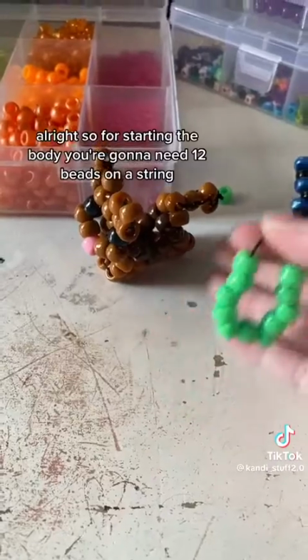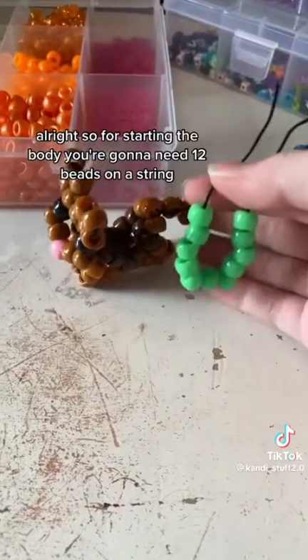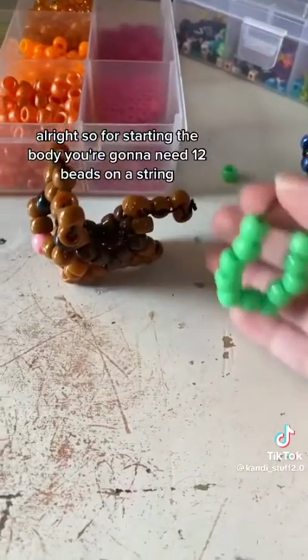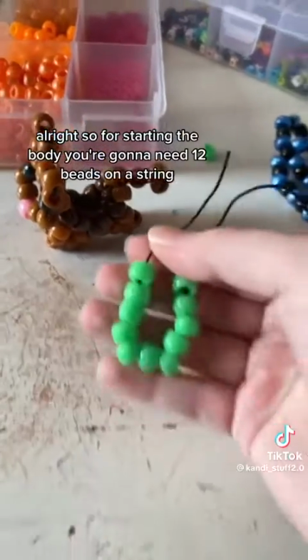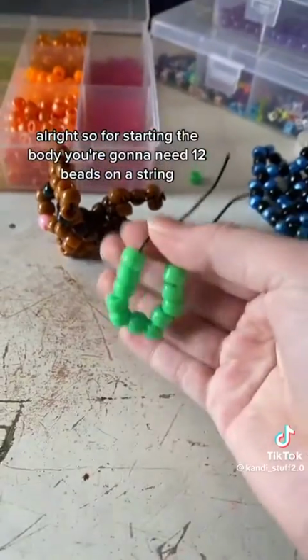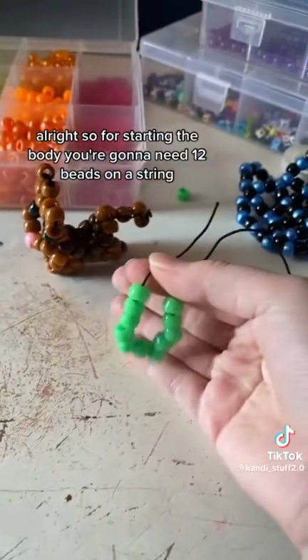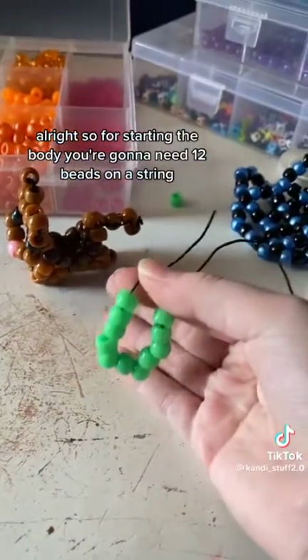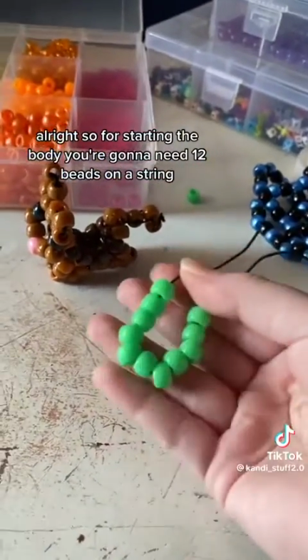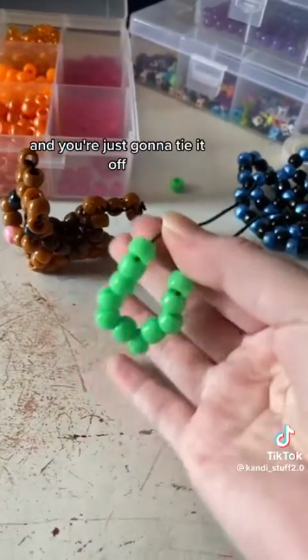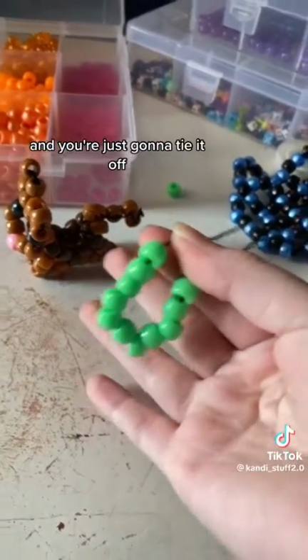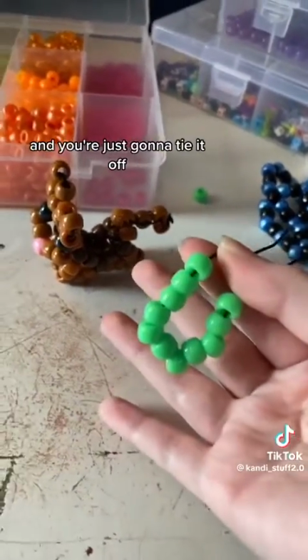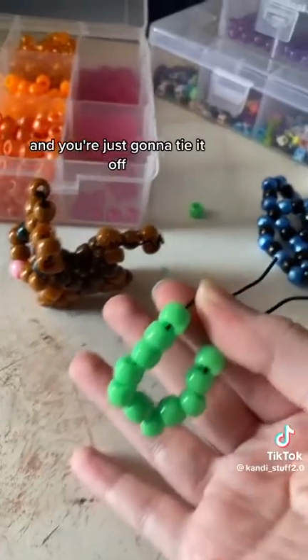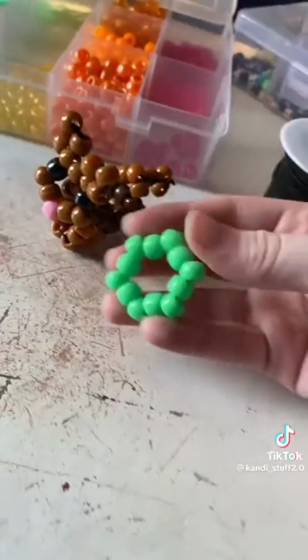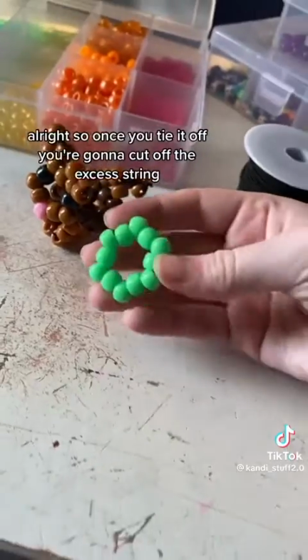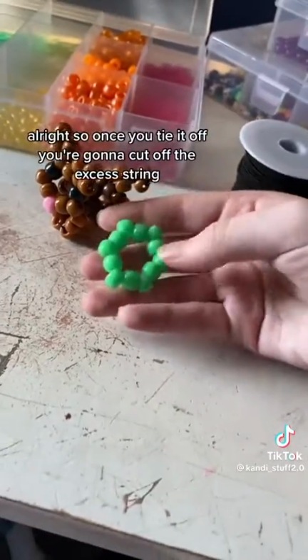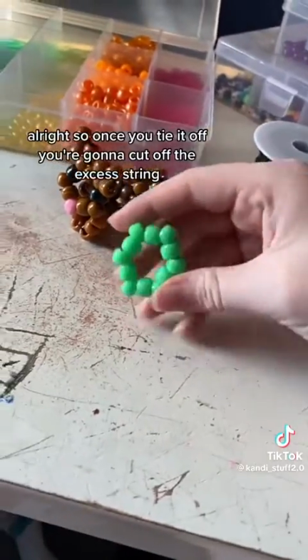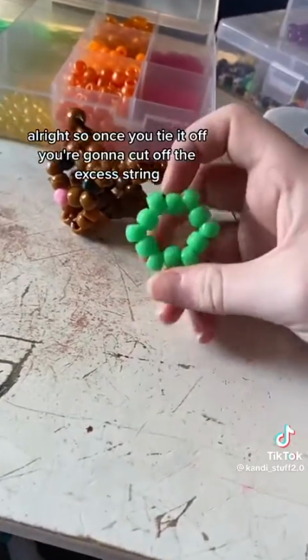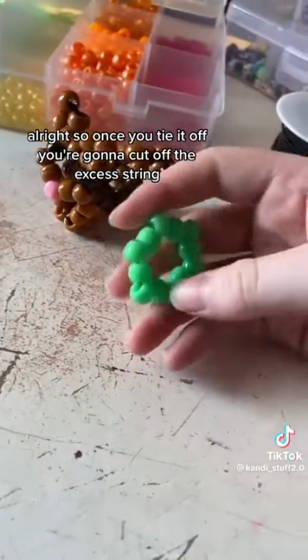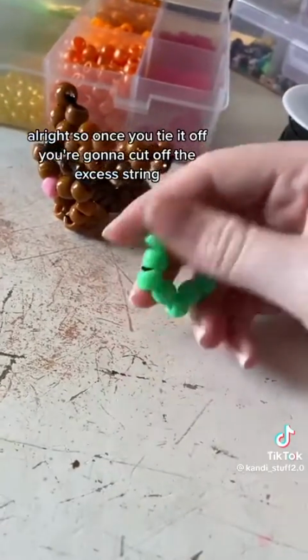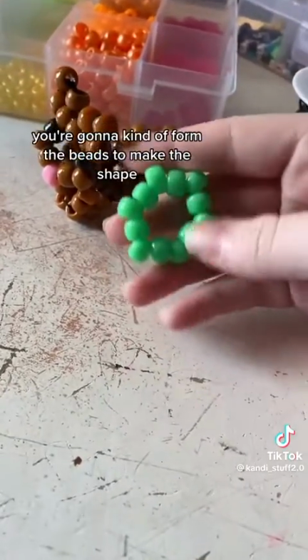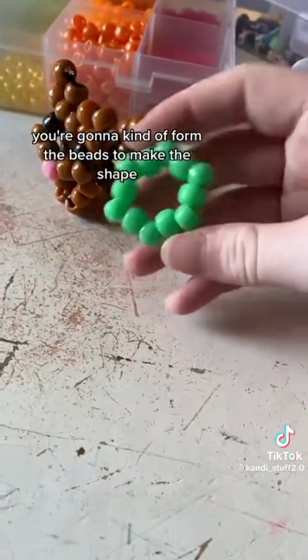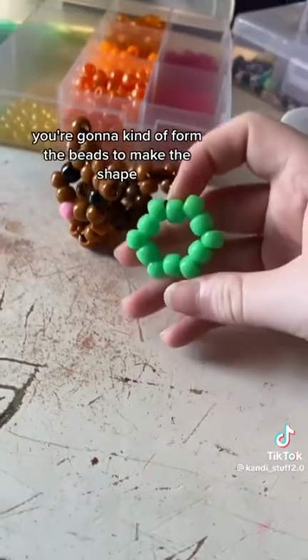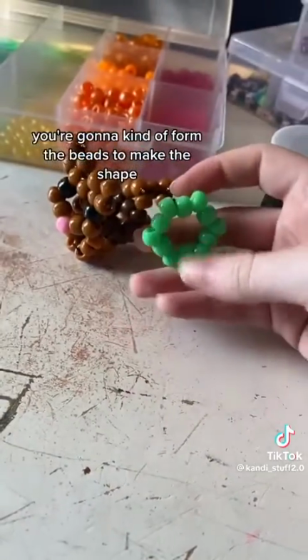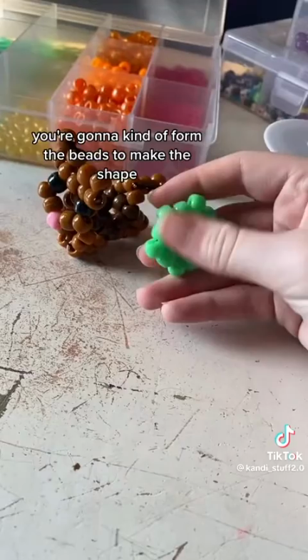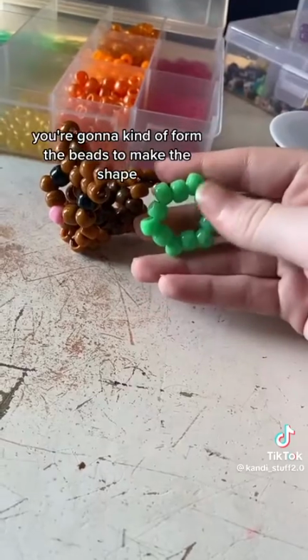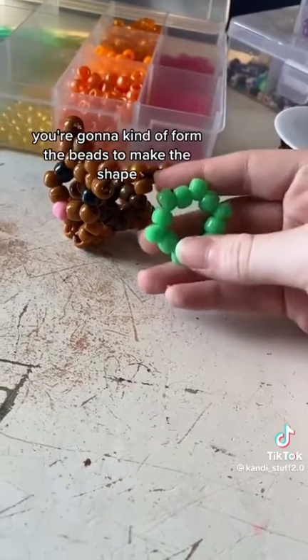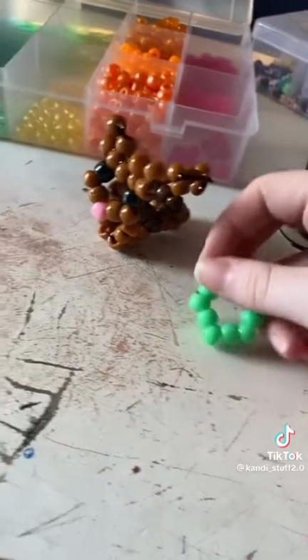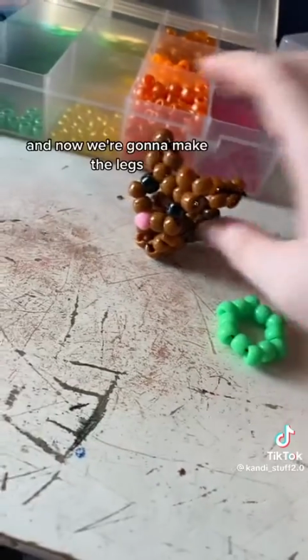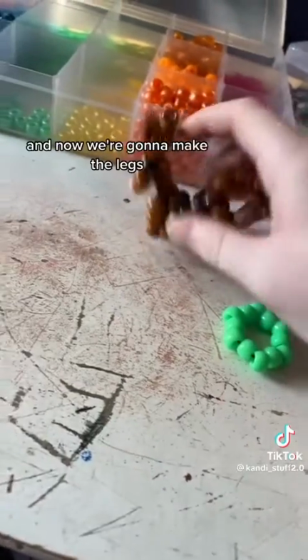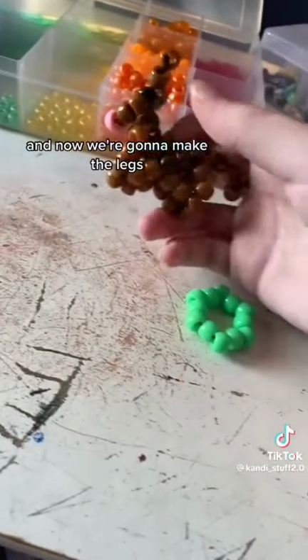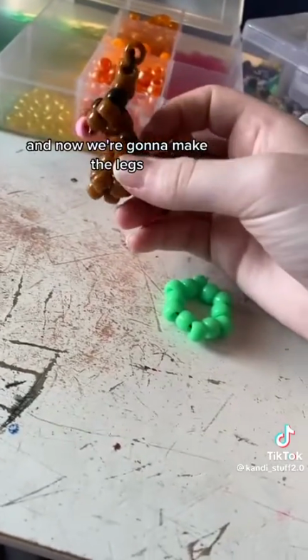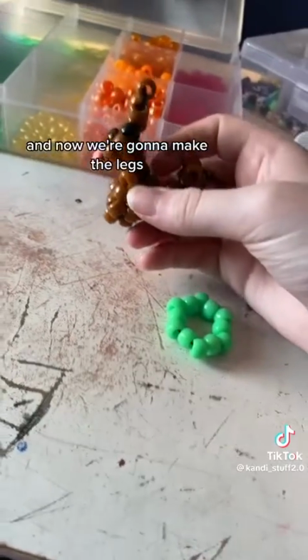So for starting the body, you're going to need 12 beads on a string, and you're just going to tie it off. Once you tie it off, you're going to cut off the extra string, you're going to kind of form the beads to make the shape, and now we're going to make the legs.